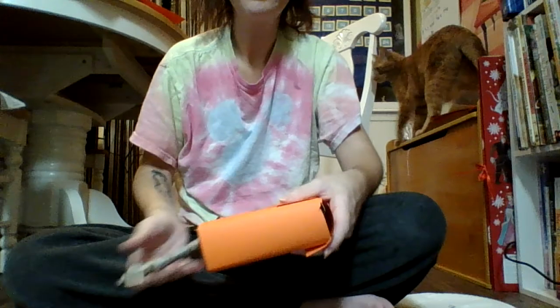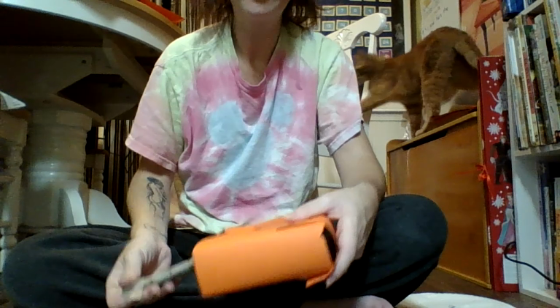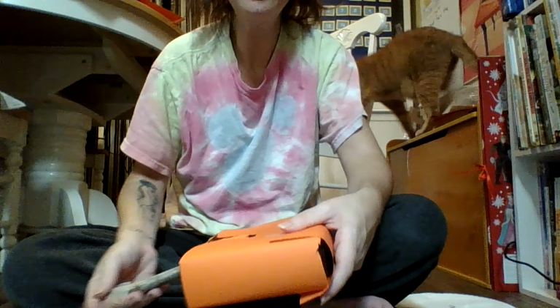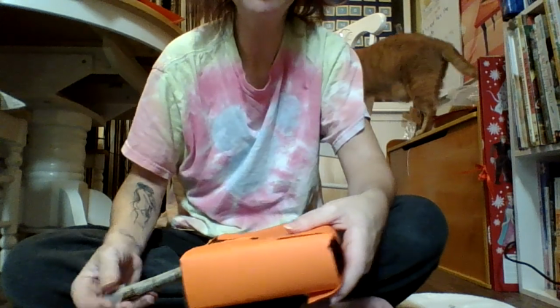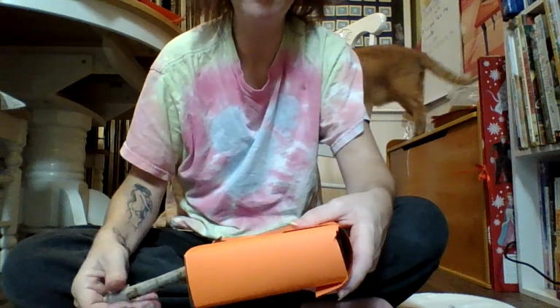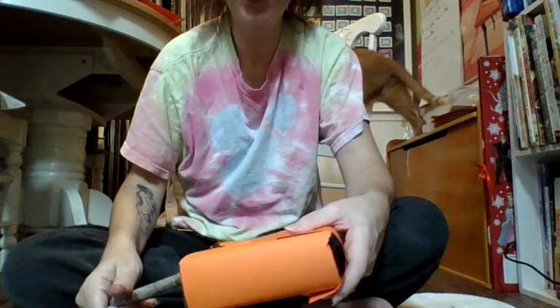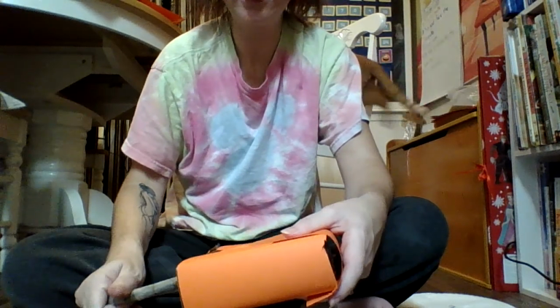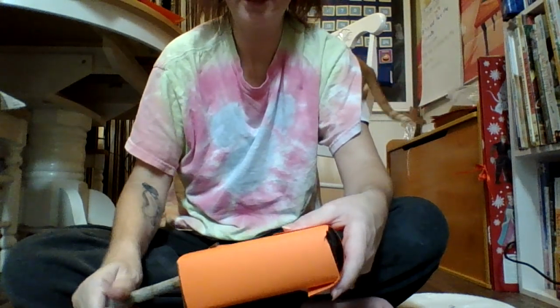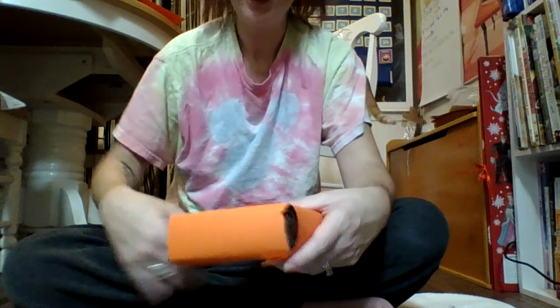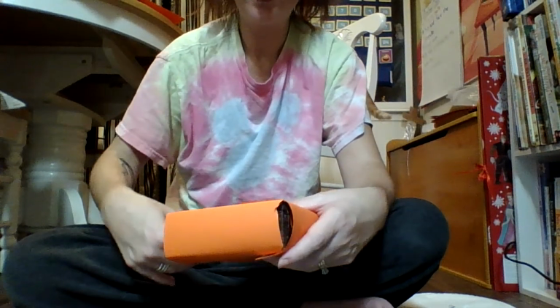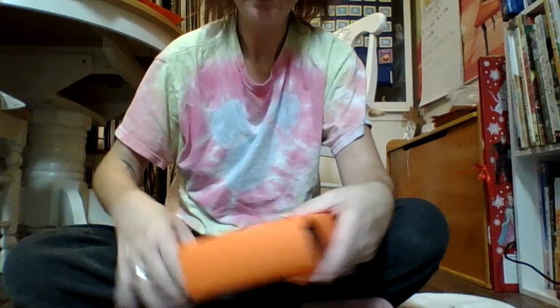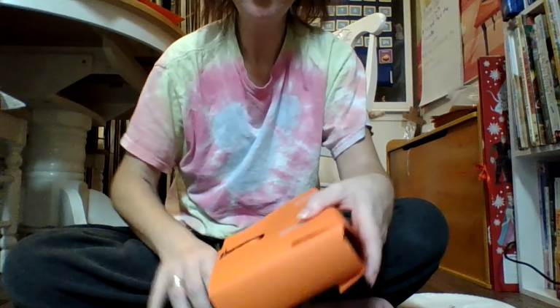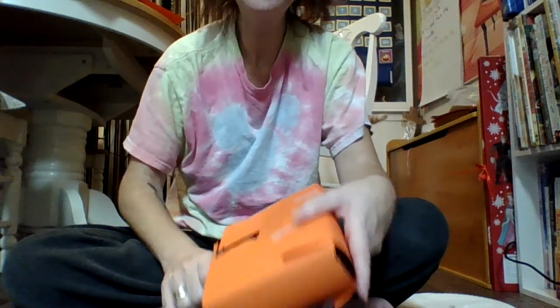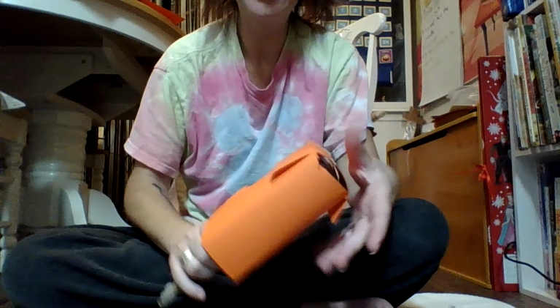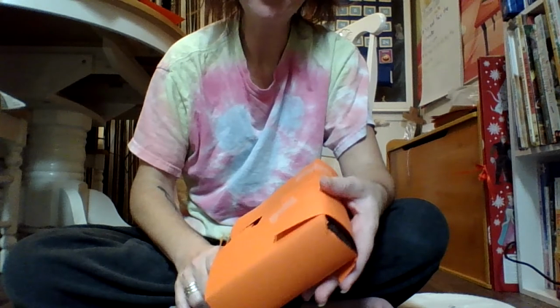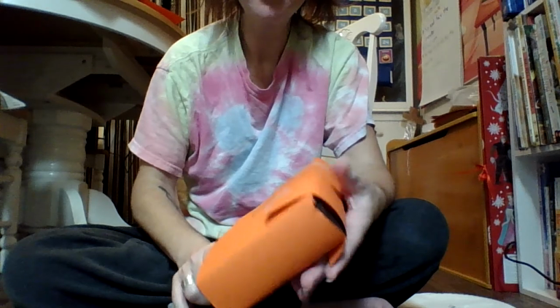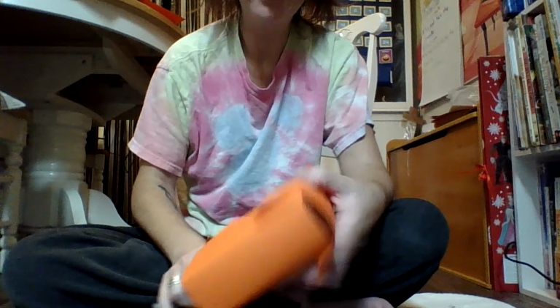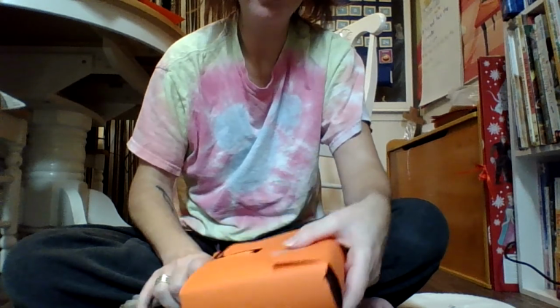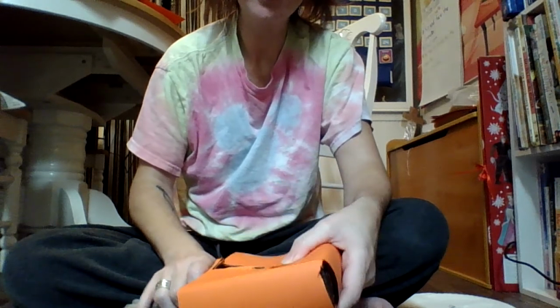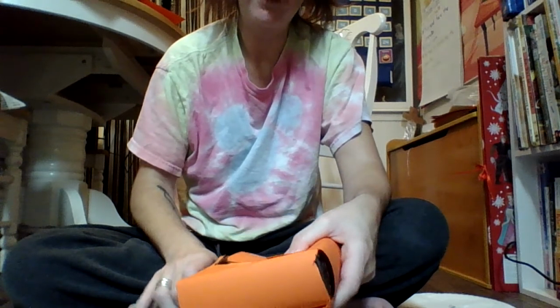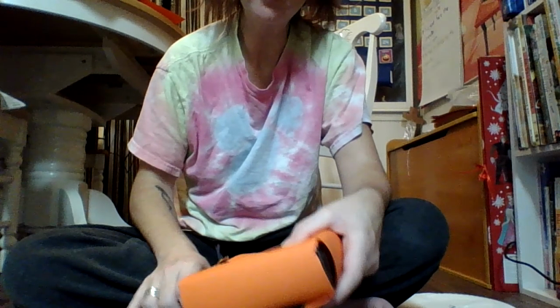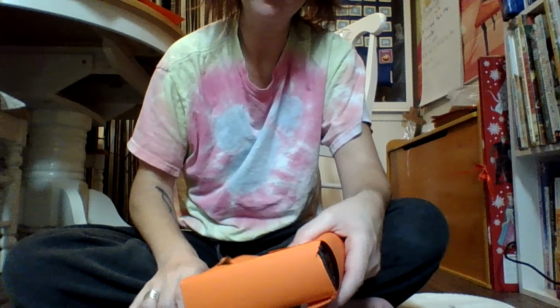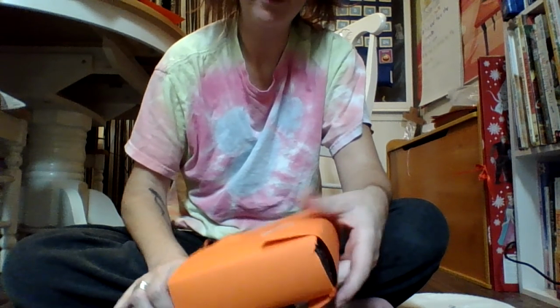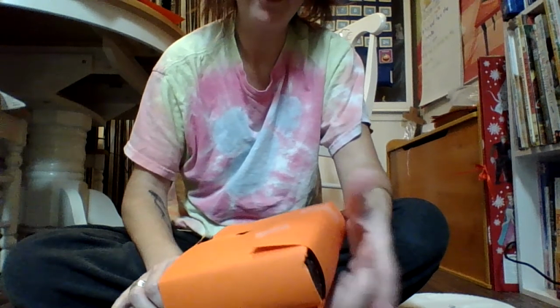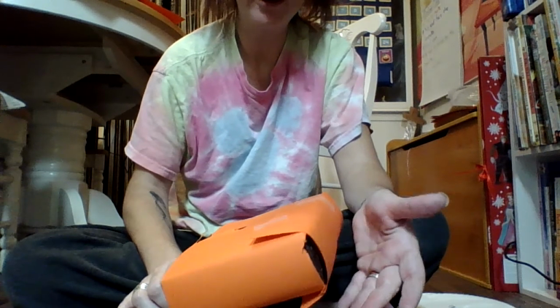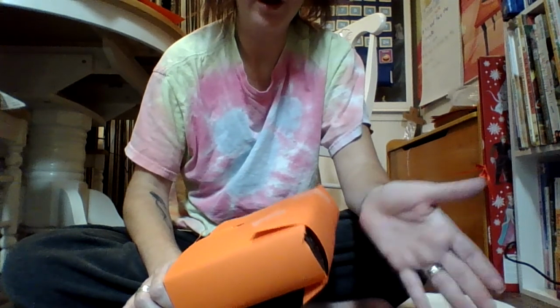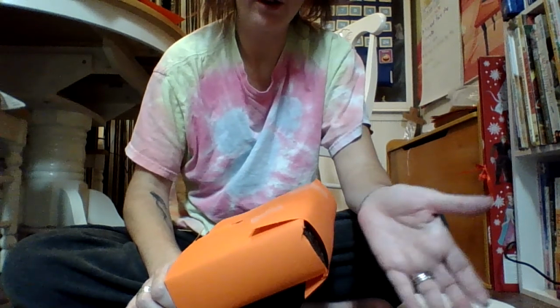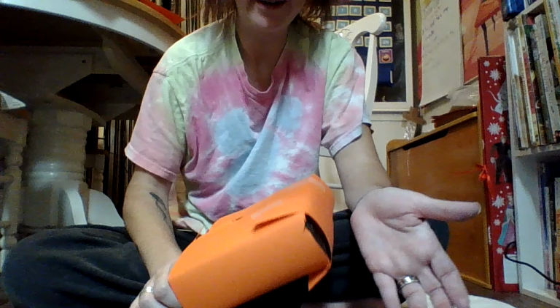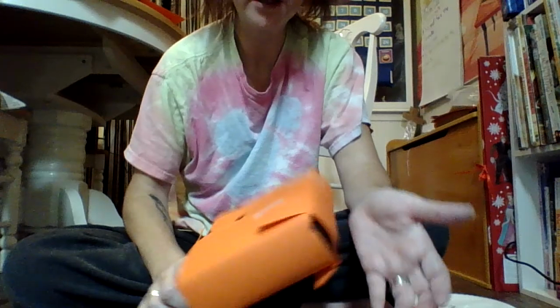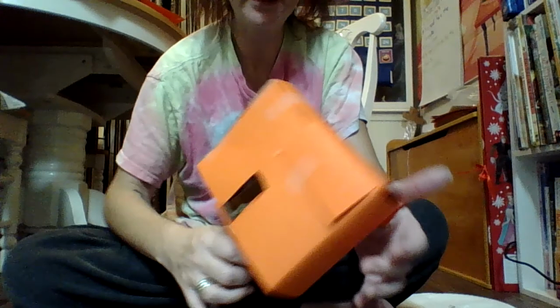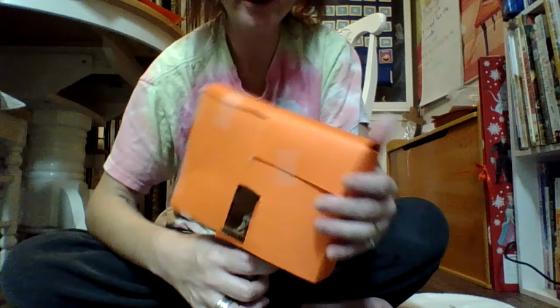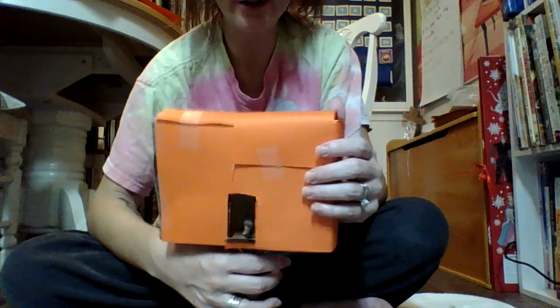We are going to make a magic tree house today. You're going to need a box, and then you will also need paper. Color the paper whatever color you want your magic tree house to be. I chose orange.